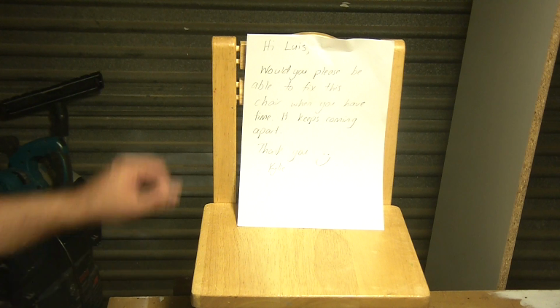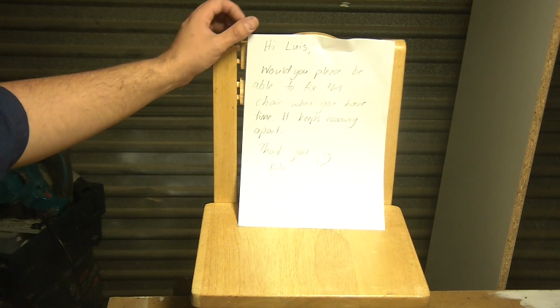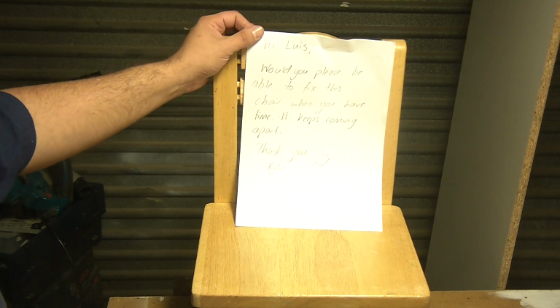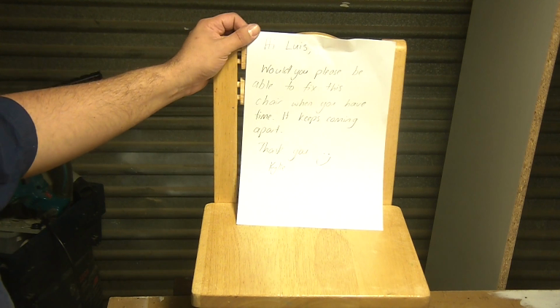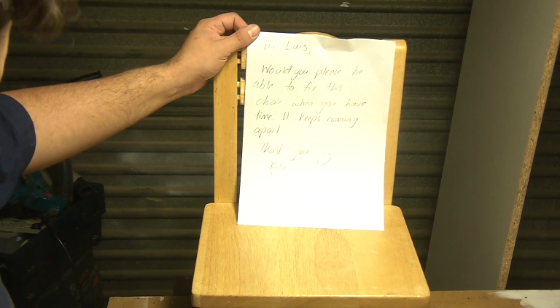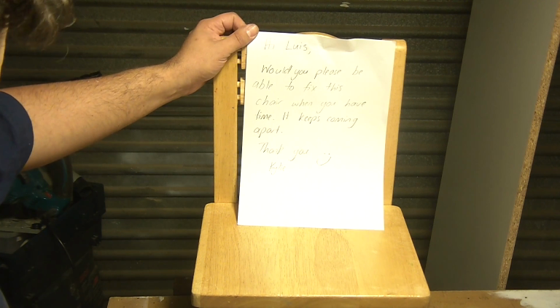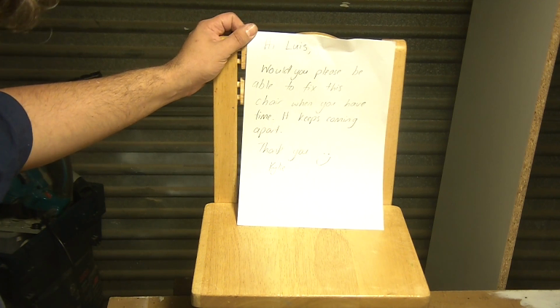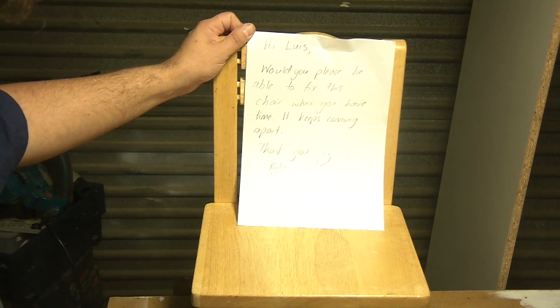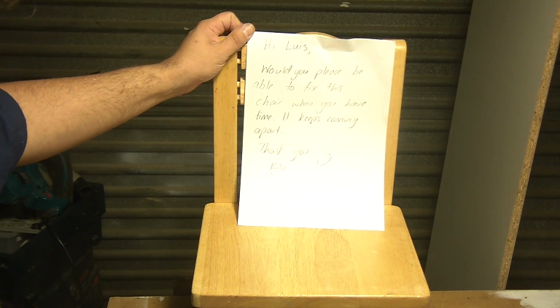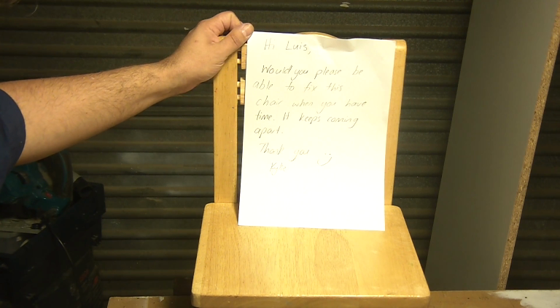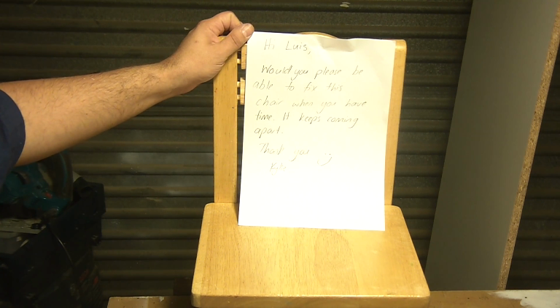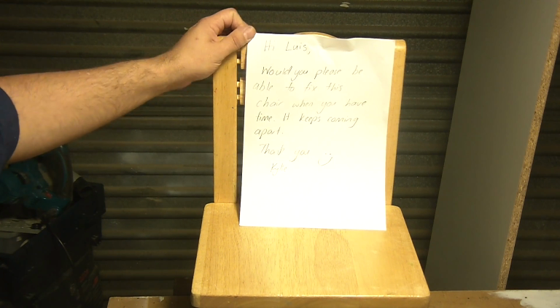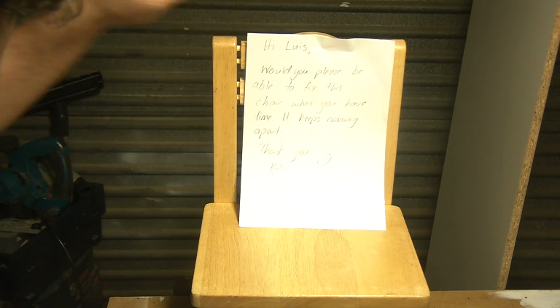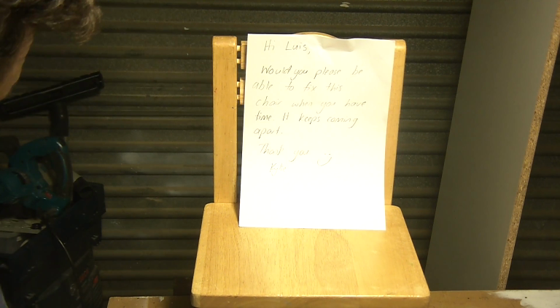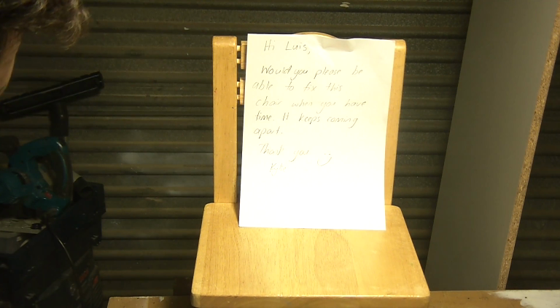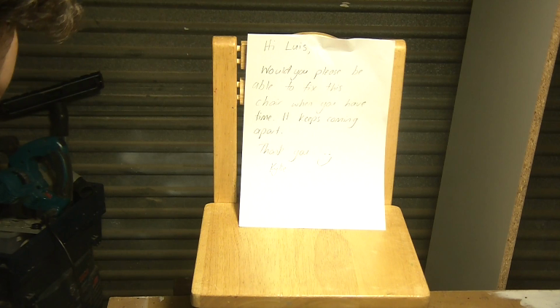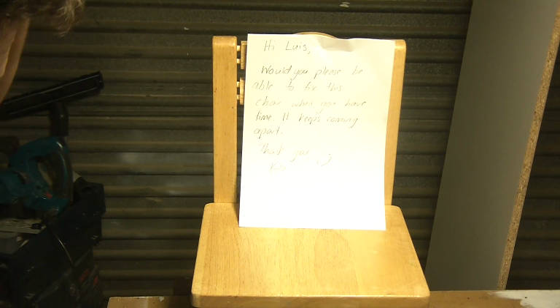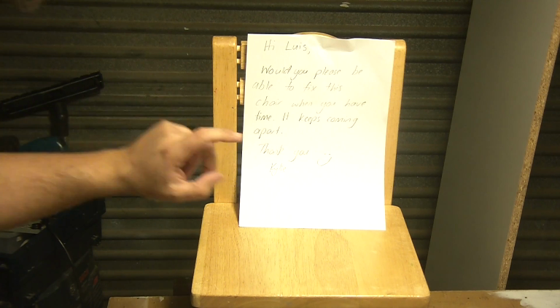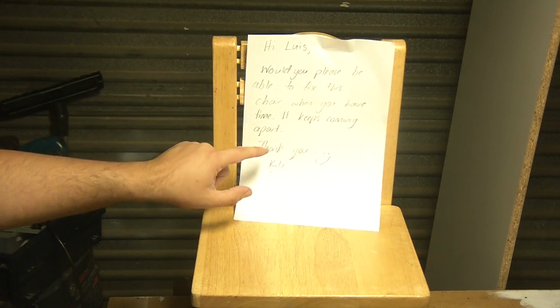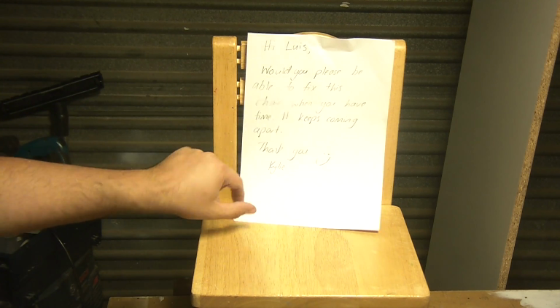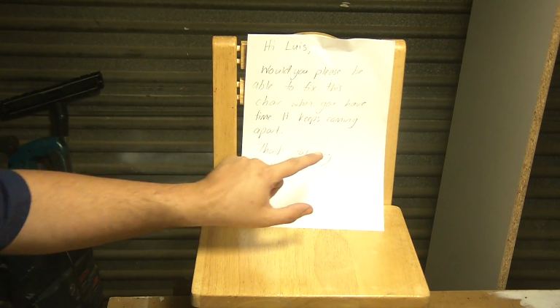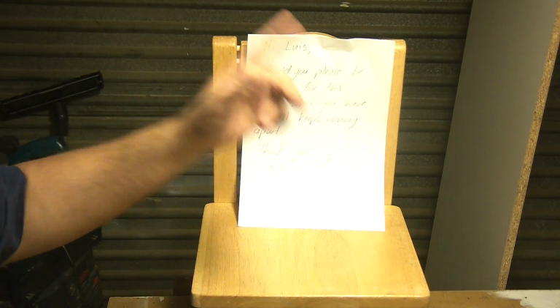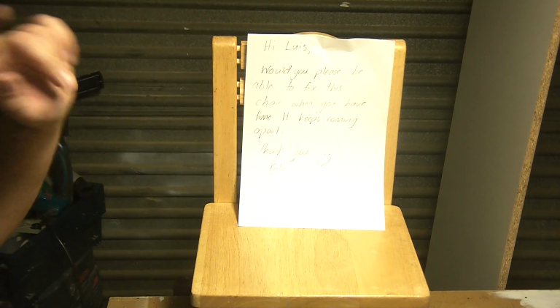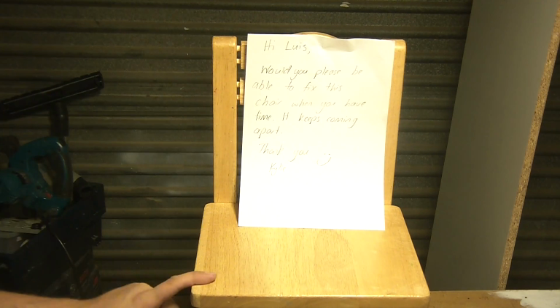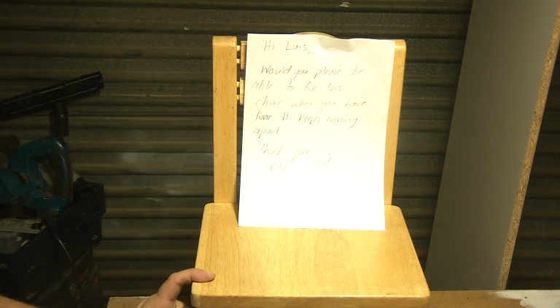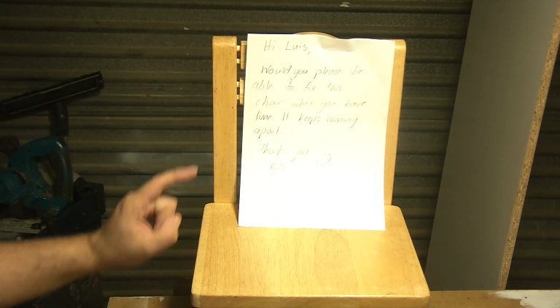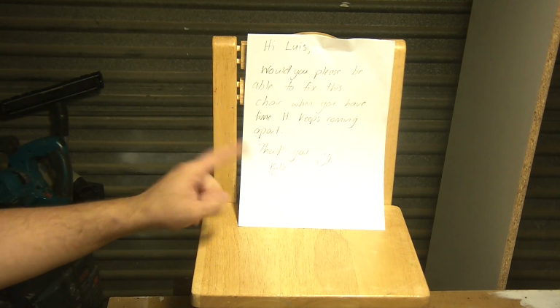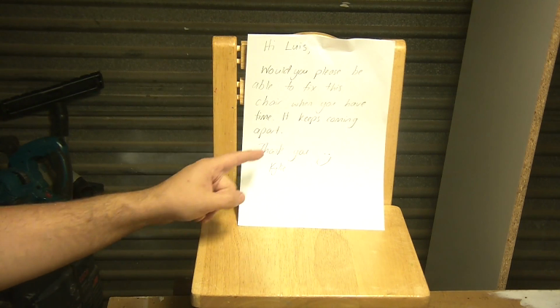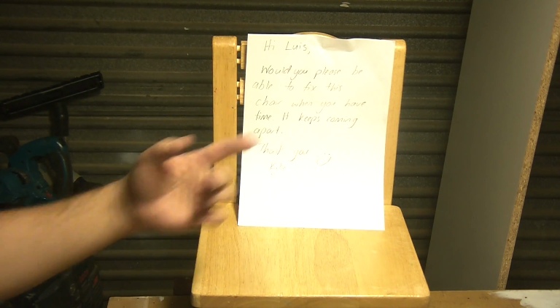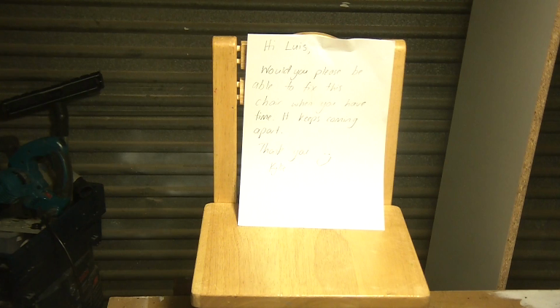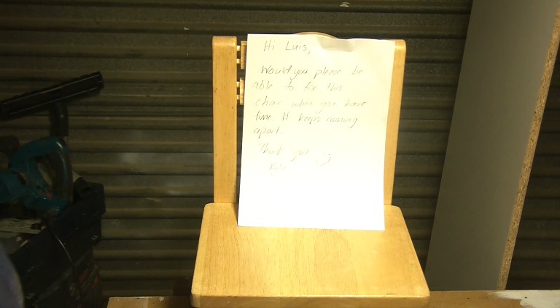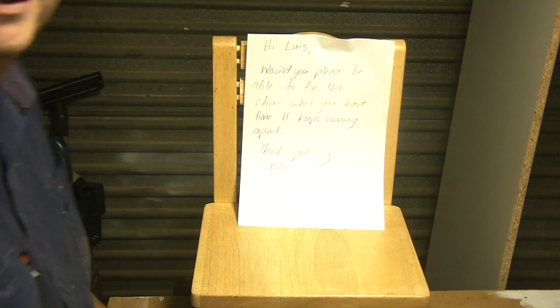Hi Lewis, would you please be able to fix this chair when you have time? It keeps coming apart. Thank you, Kylie. Smiley face. Well, seeing as Kylie gave me a smiley, I guess I can.